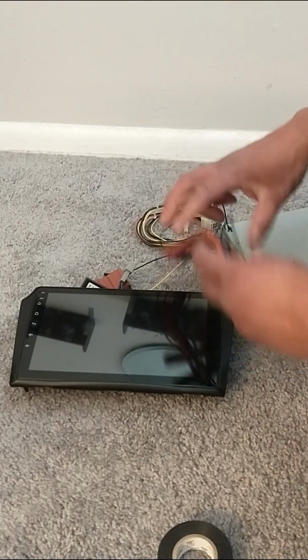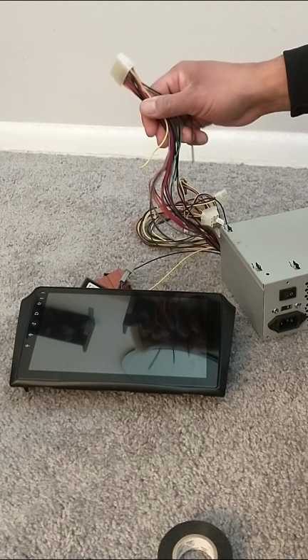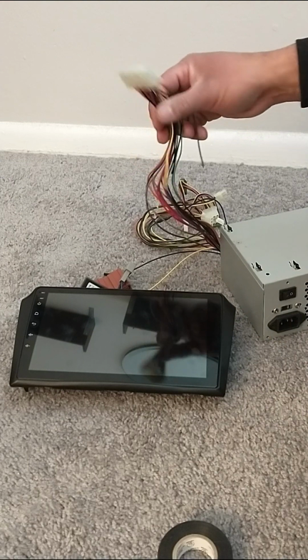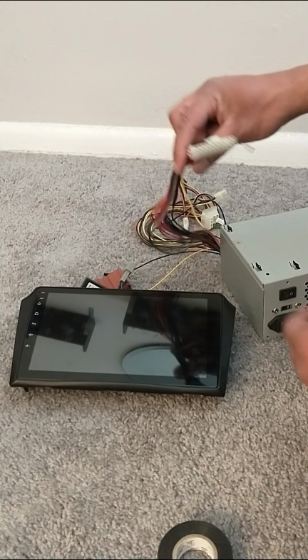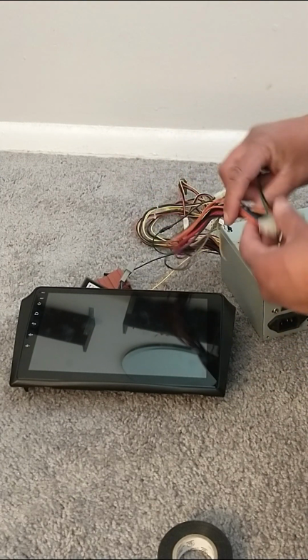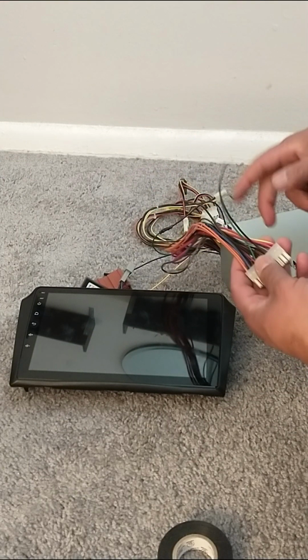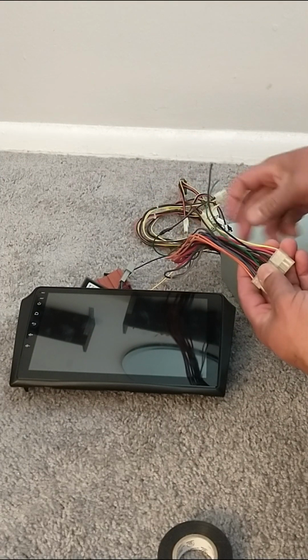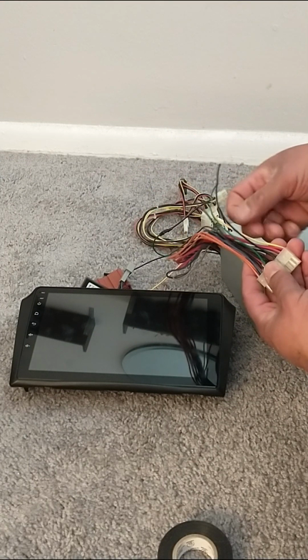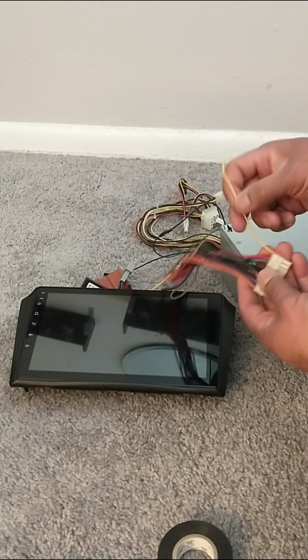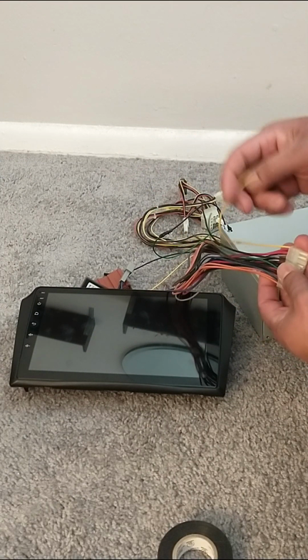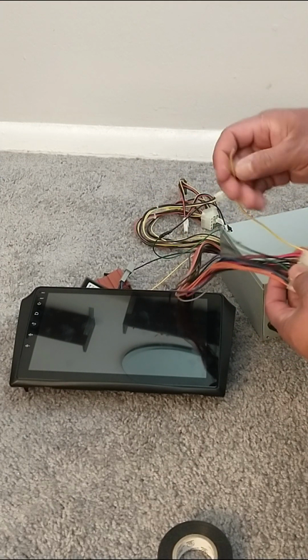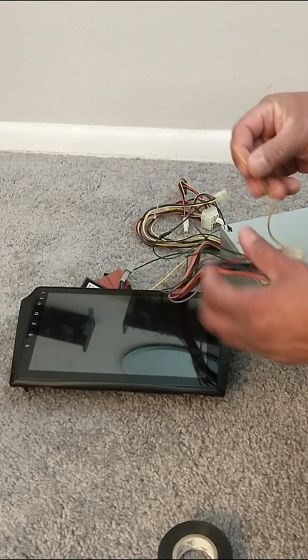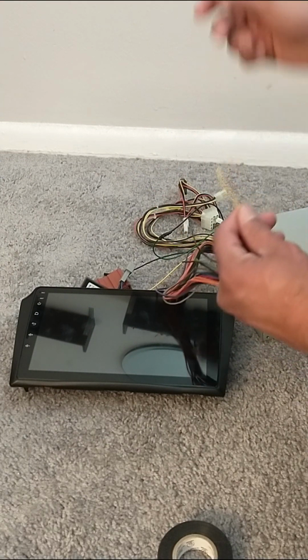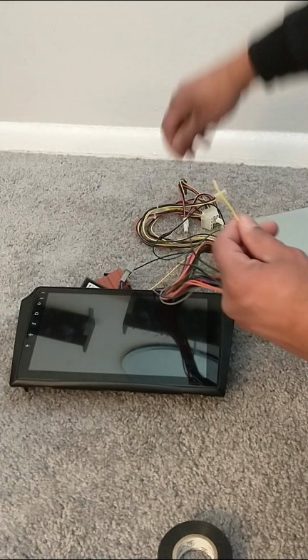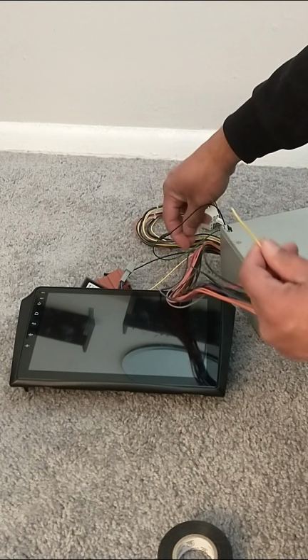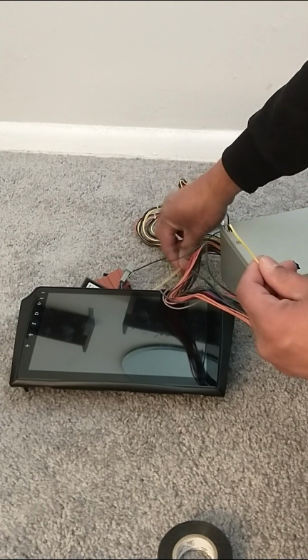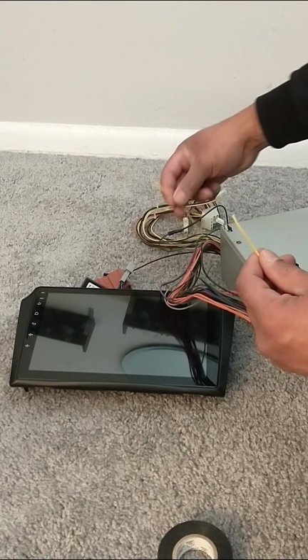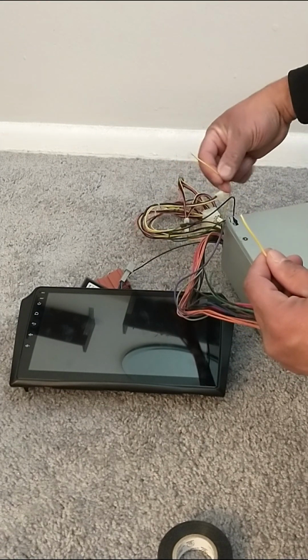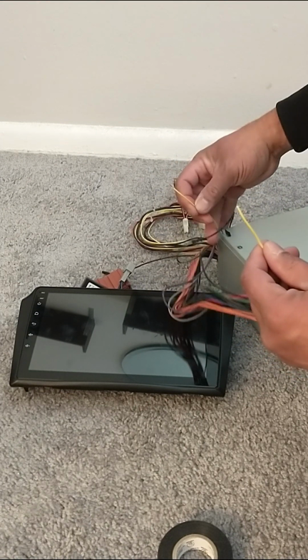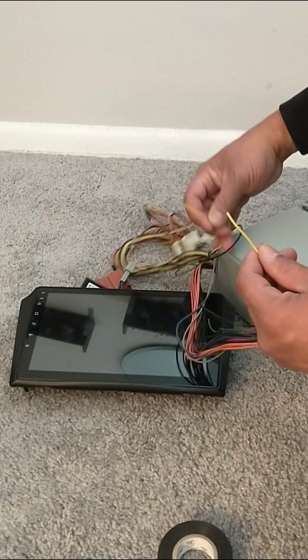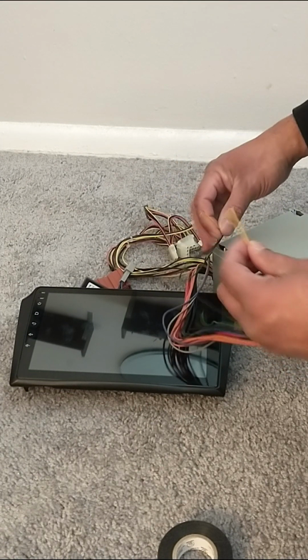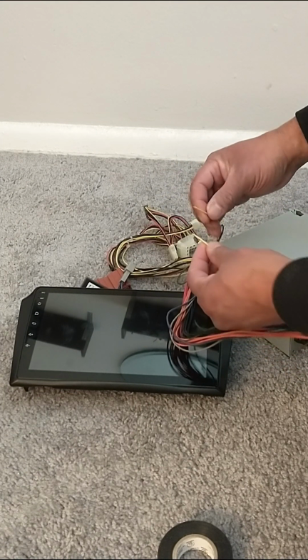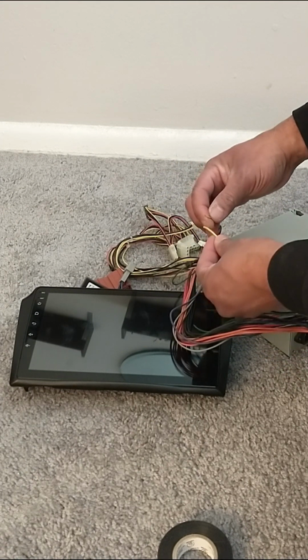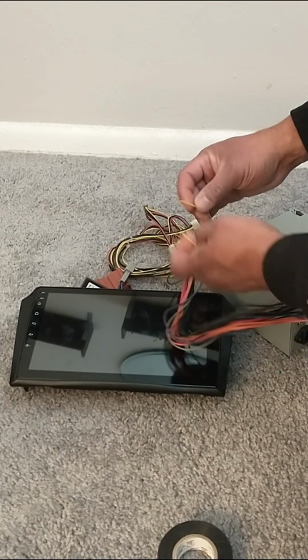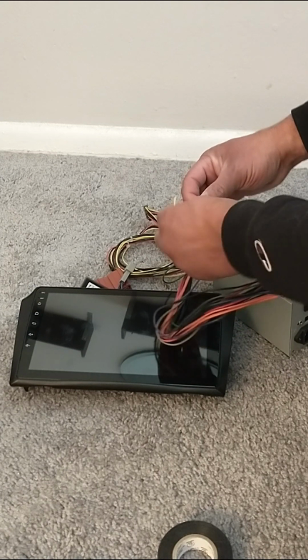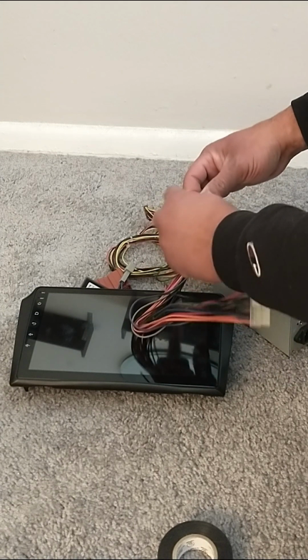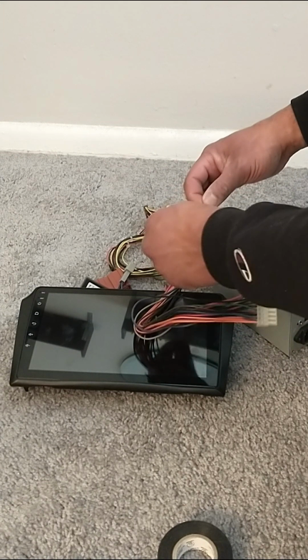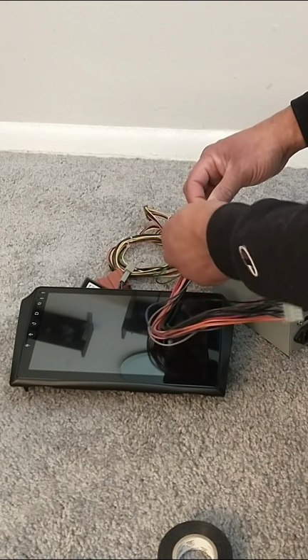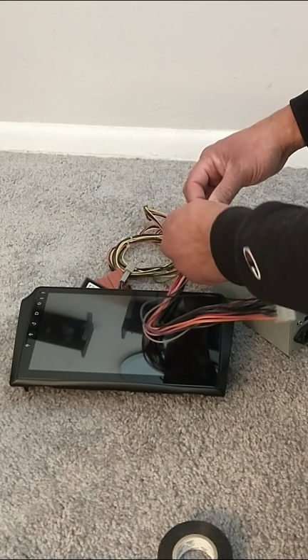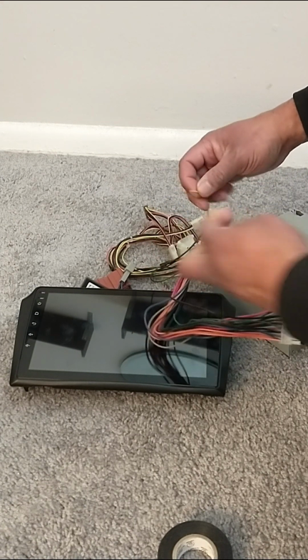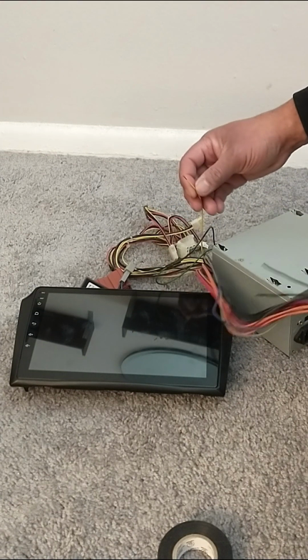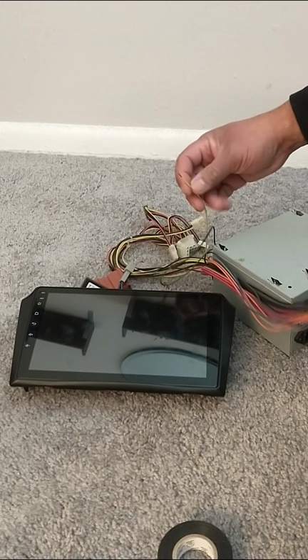From these wires we're going to cut the yellow wire, which in this case was this one. It's already cut, already stripped — the wire is ready.